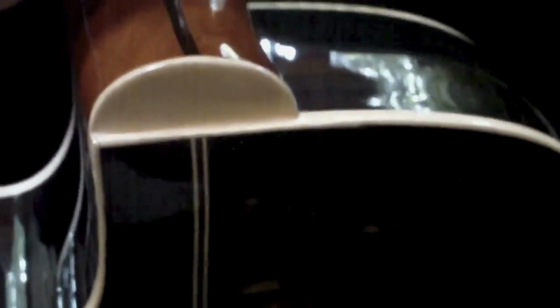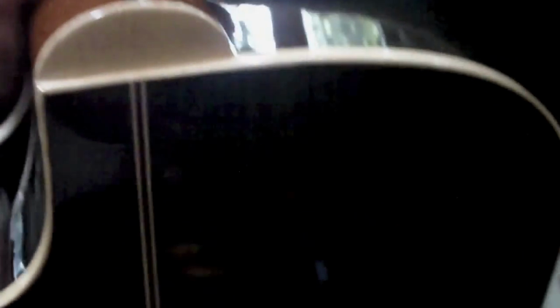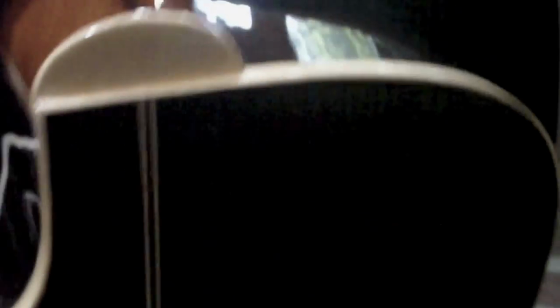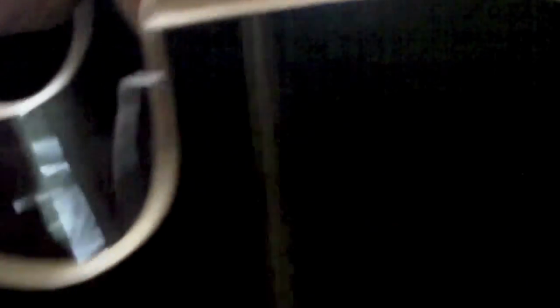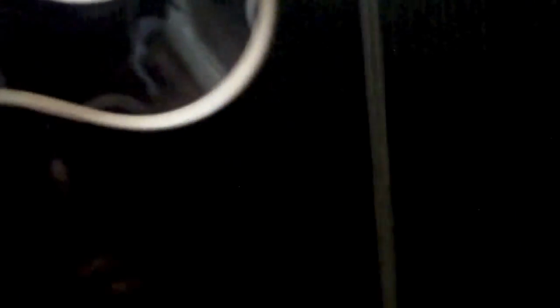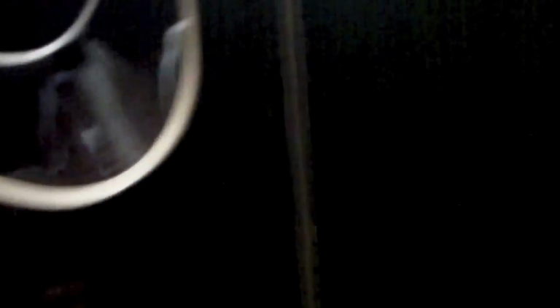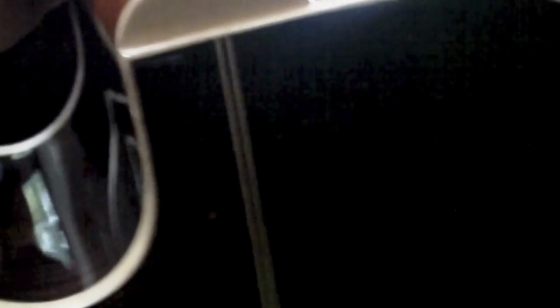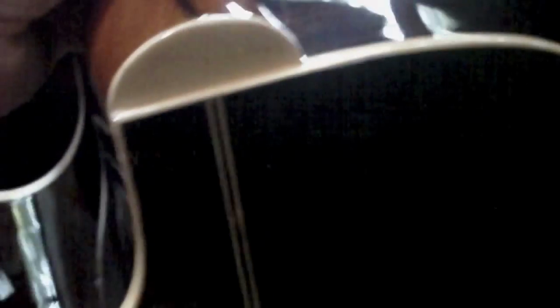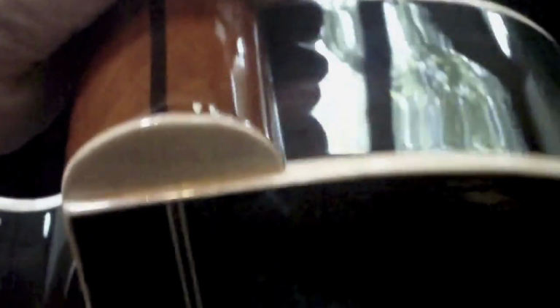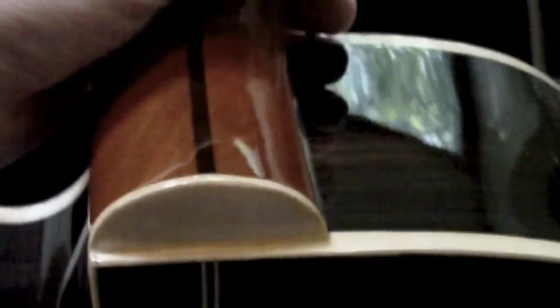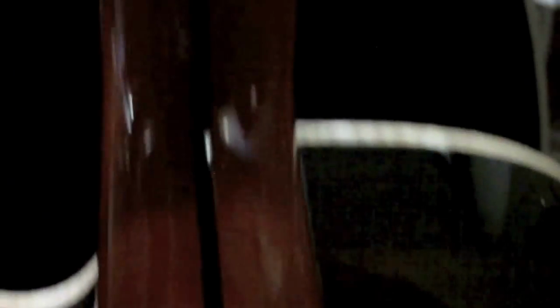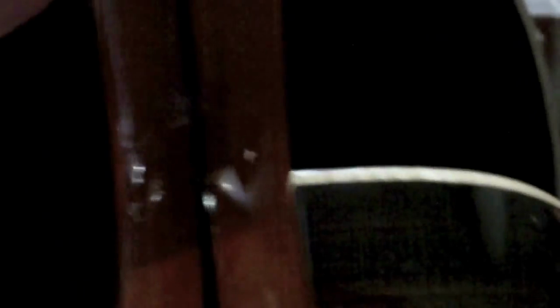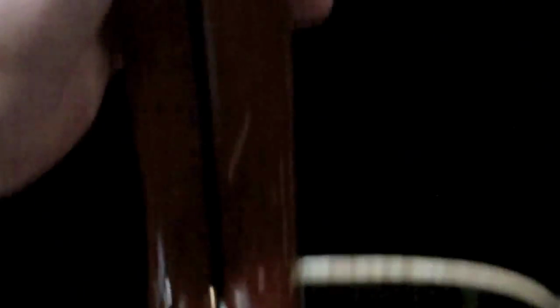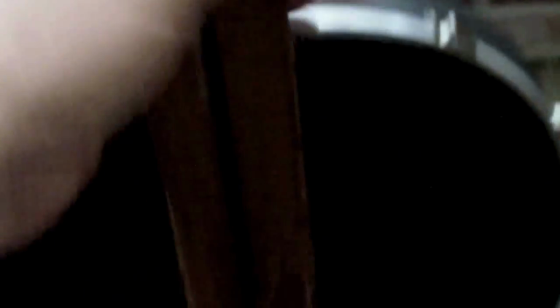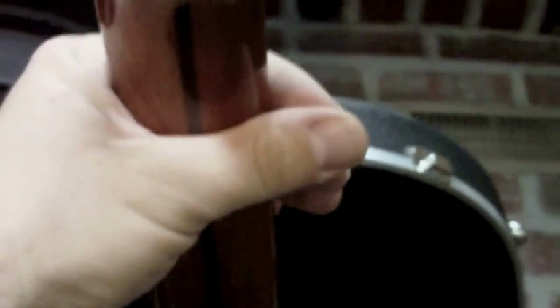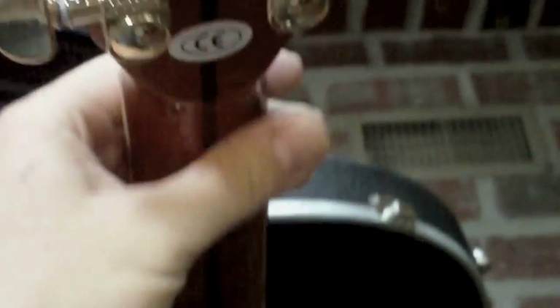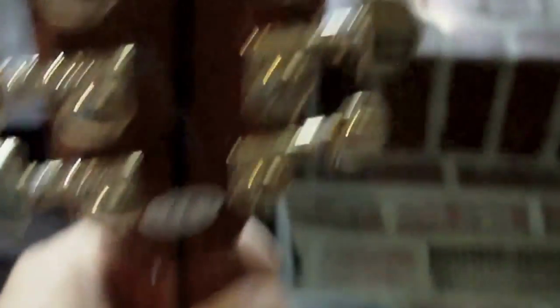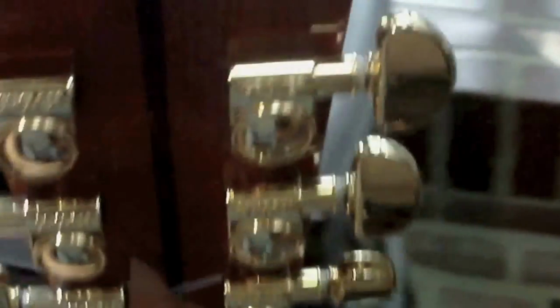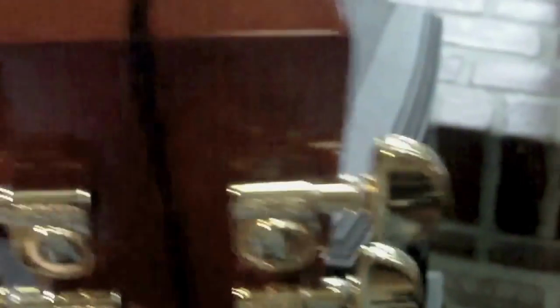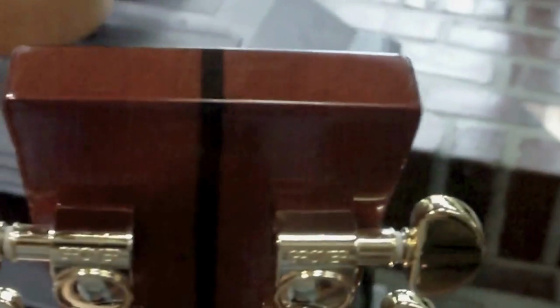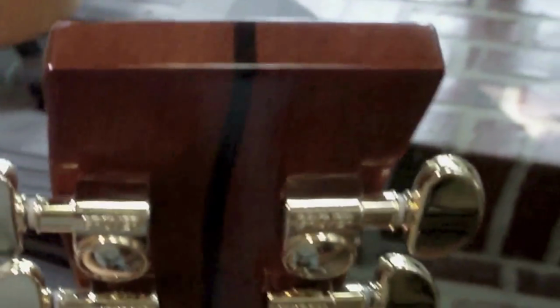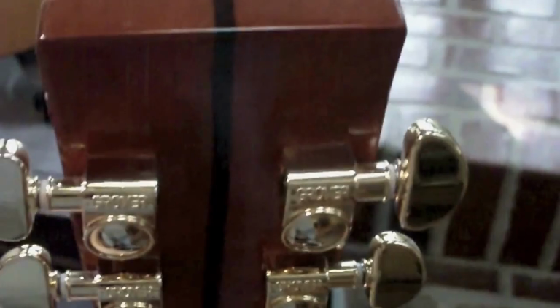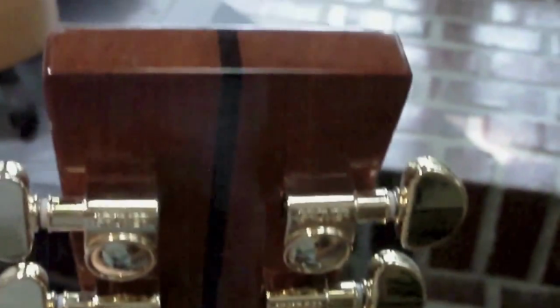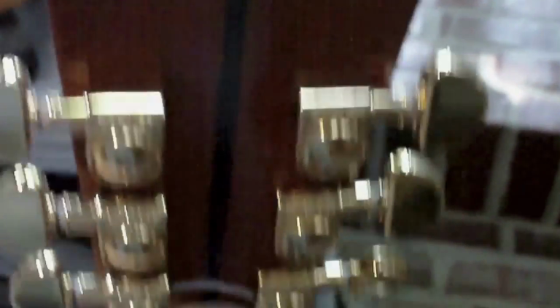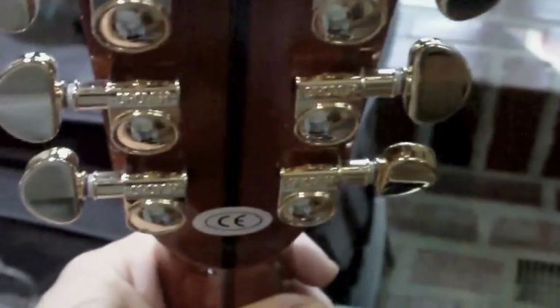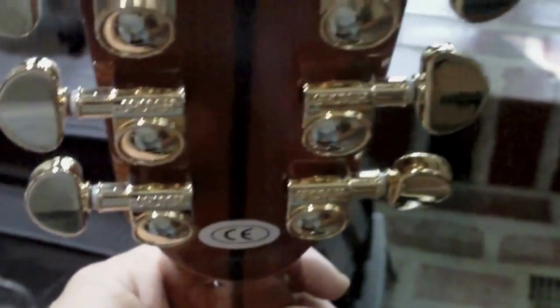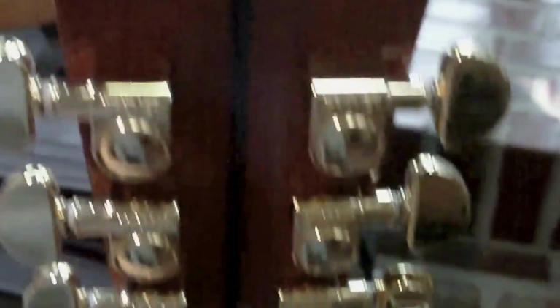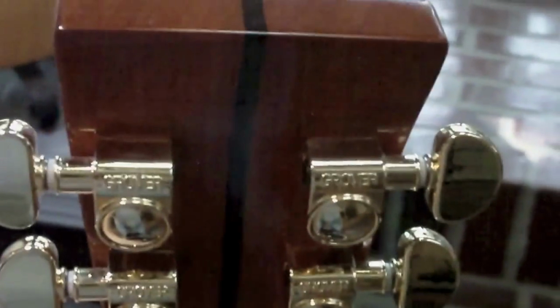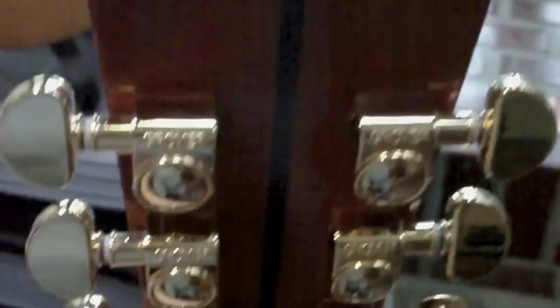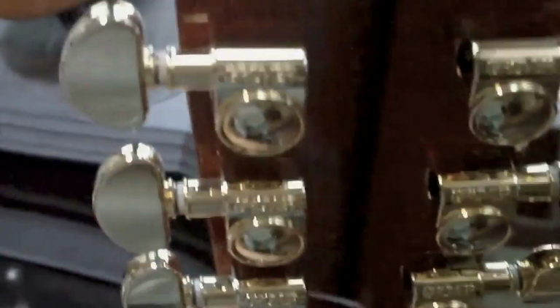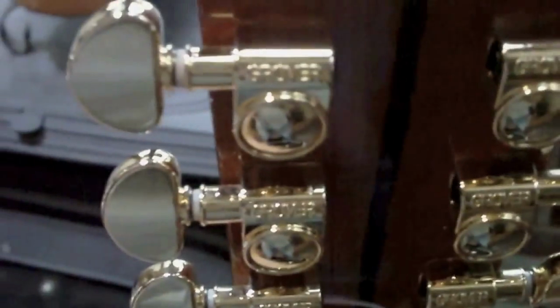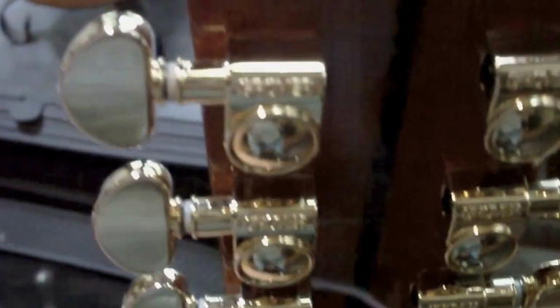Denny and his son make these guitars in Lincoln, Nebraska. Family owned and operated. I called up and ordered this from Dennis Jr. himself. It's got the Grovers on it.